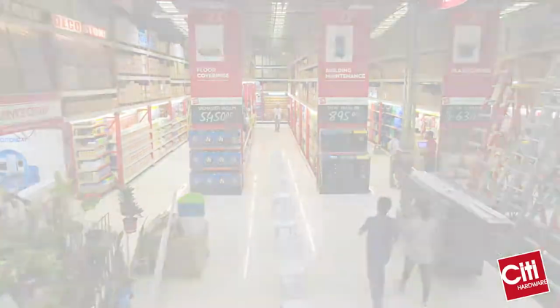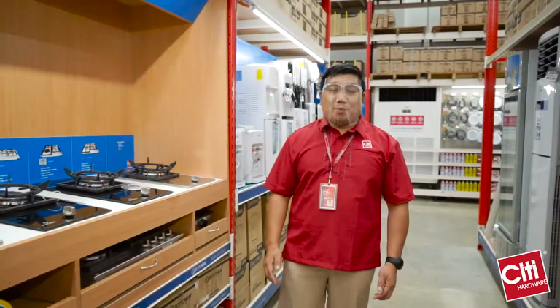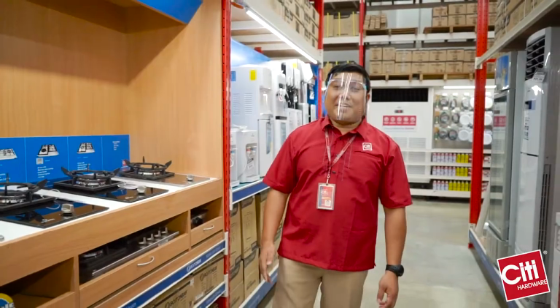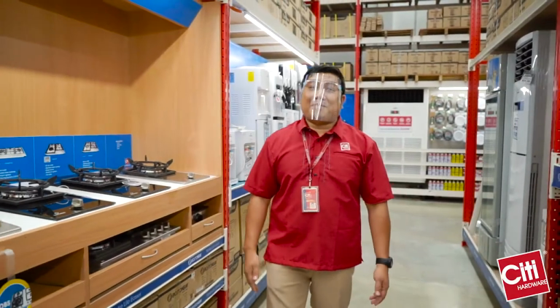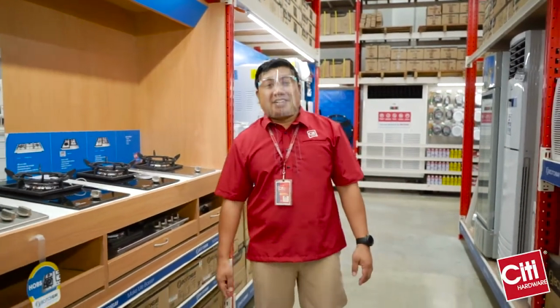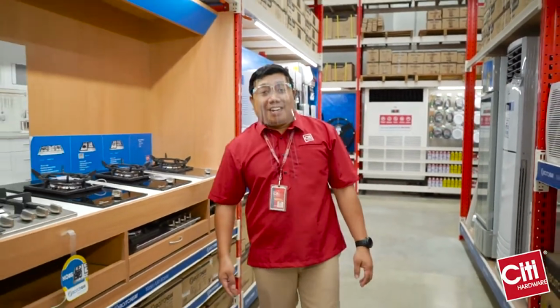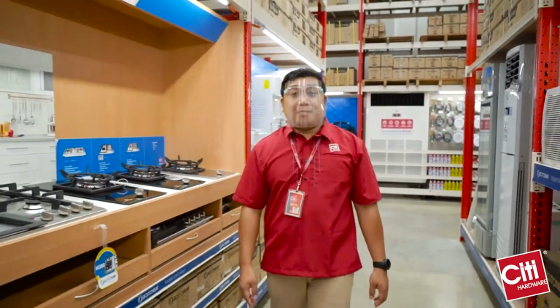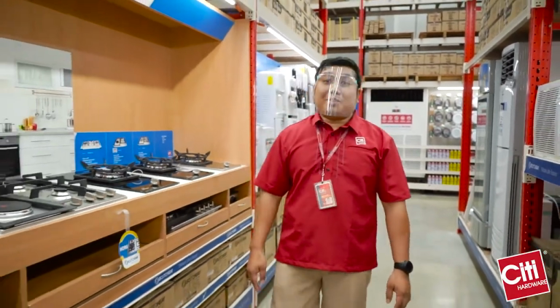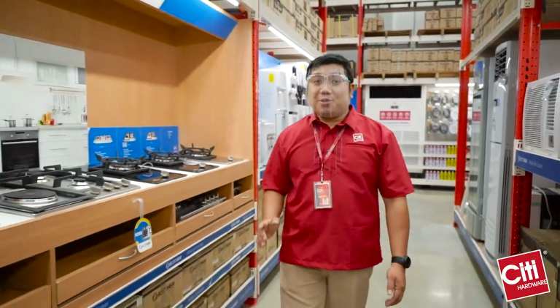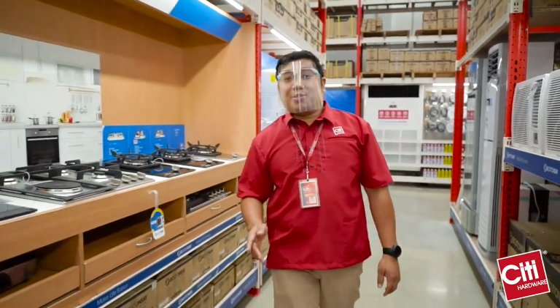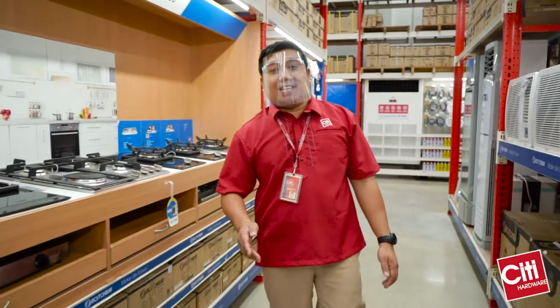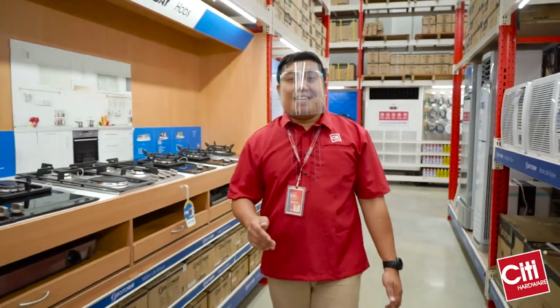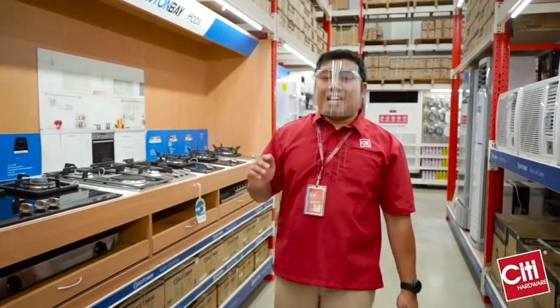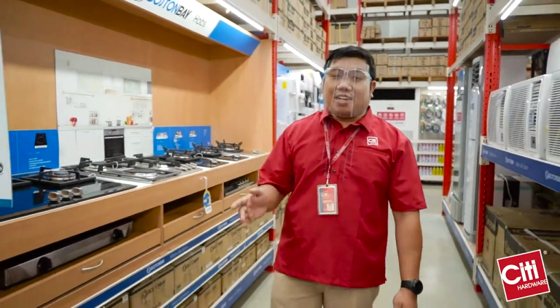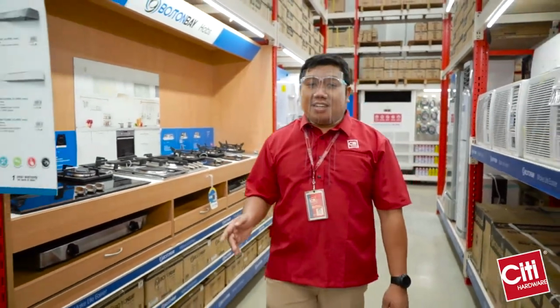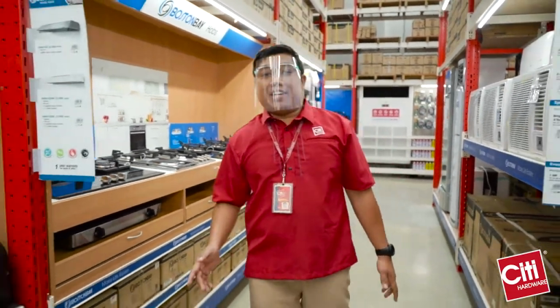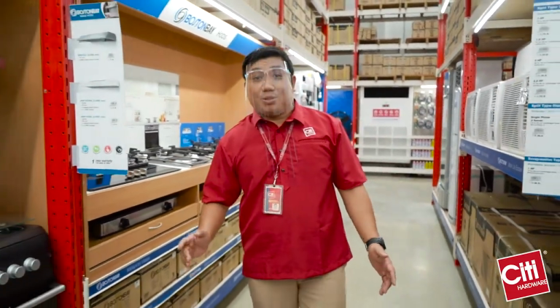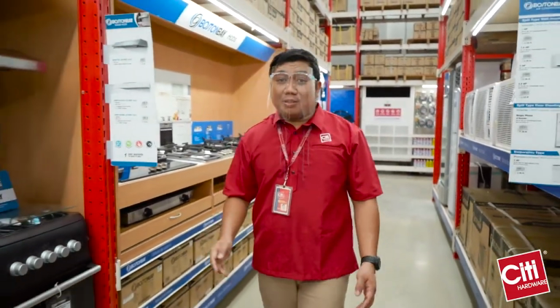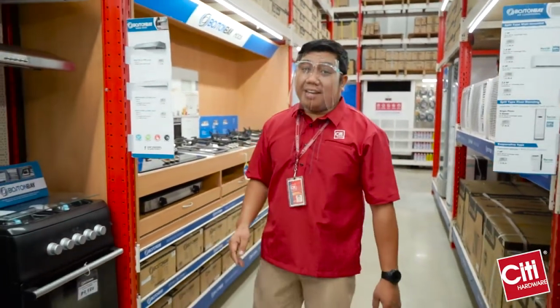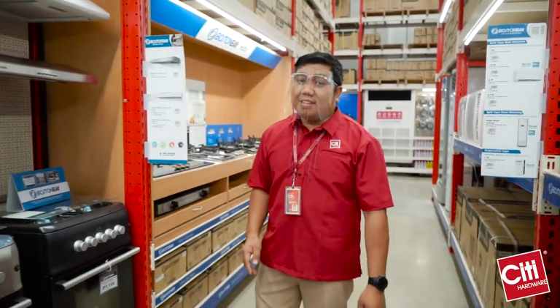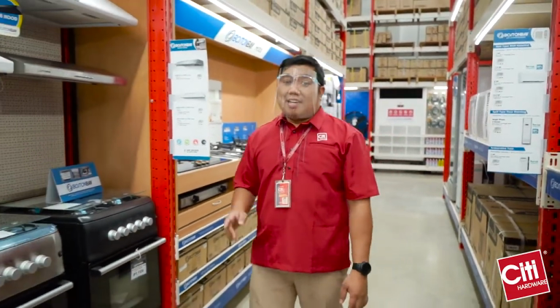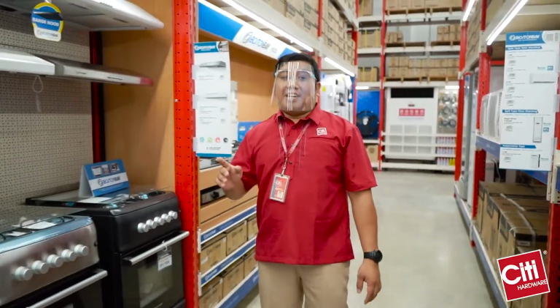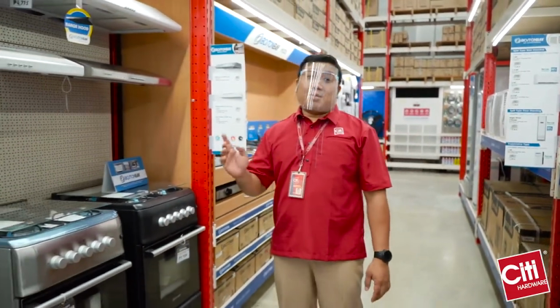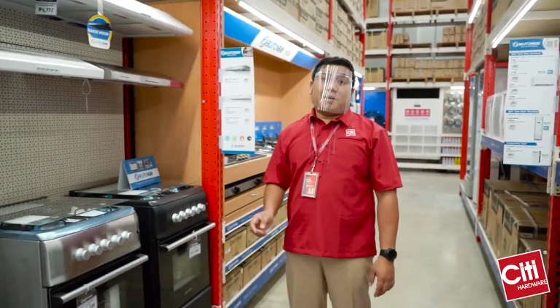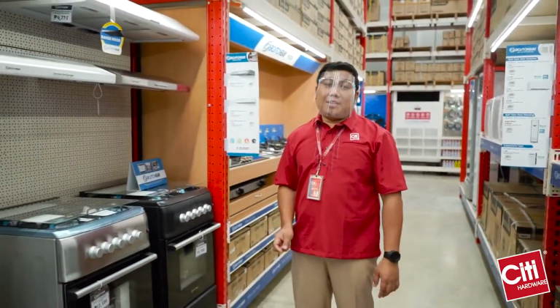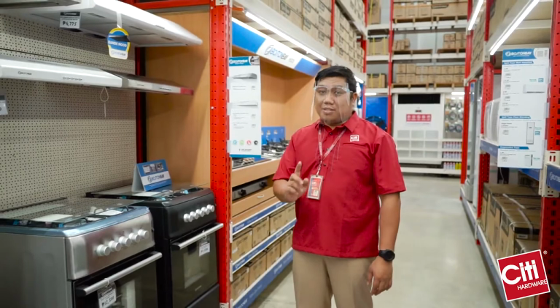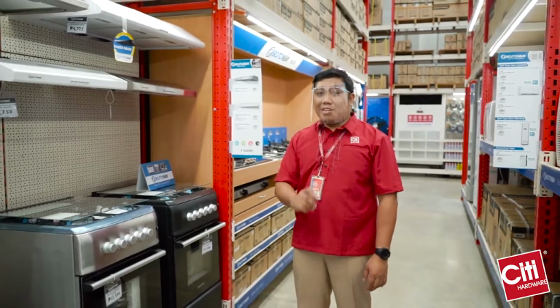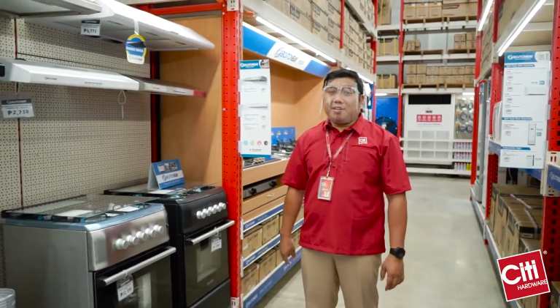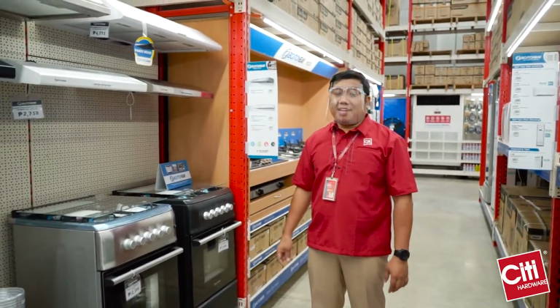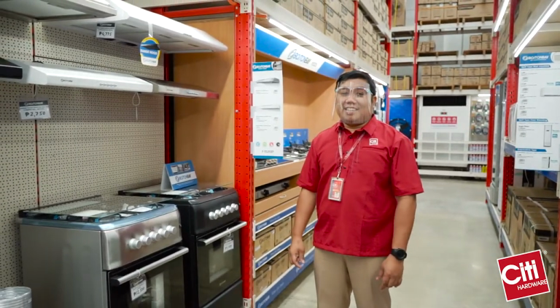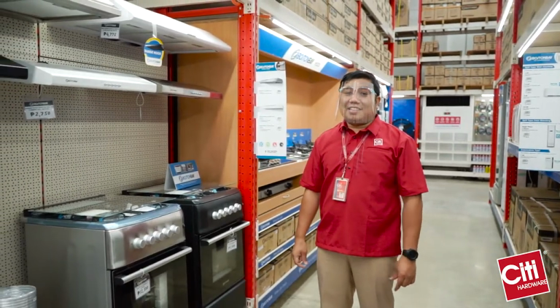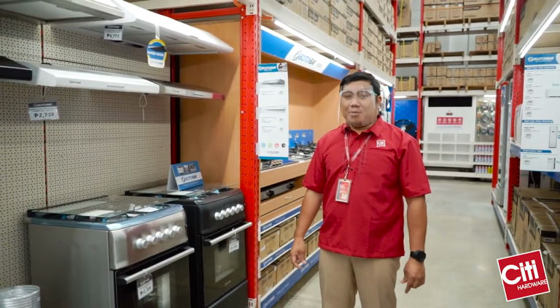Good morning, I'm Mark, and I'm going to introduce to you the gas range and range hood that we have in Boston Bay Brand, which you can only find in City Hardware.